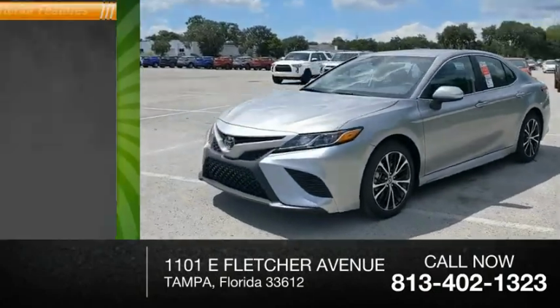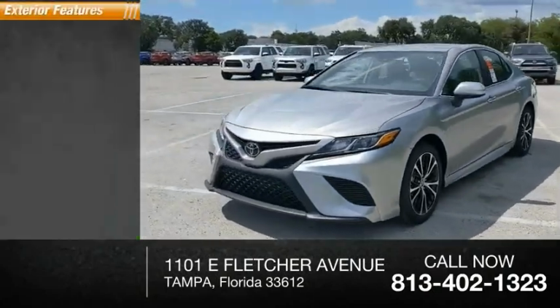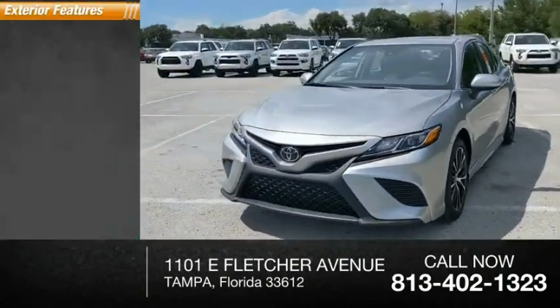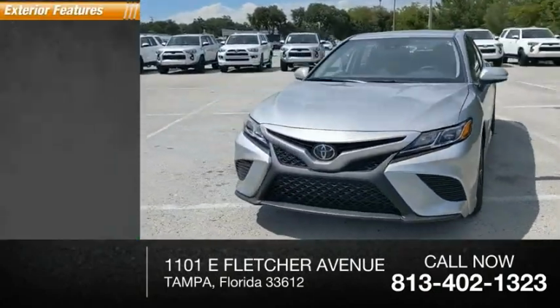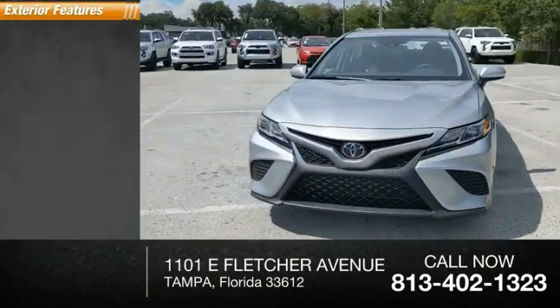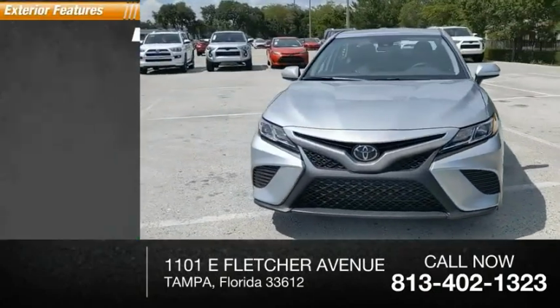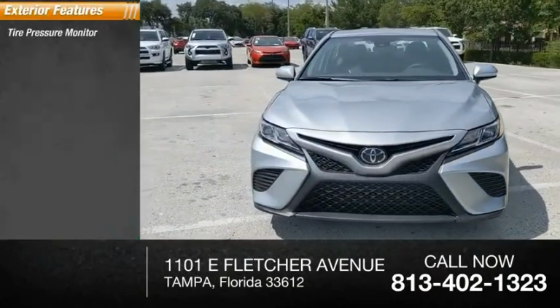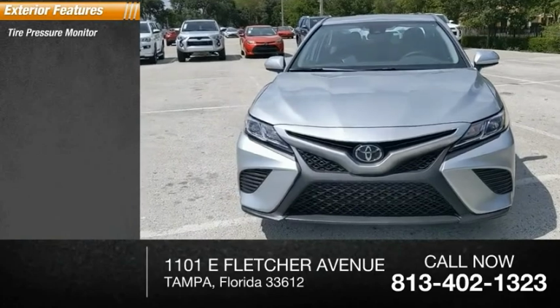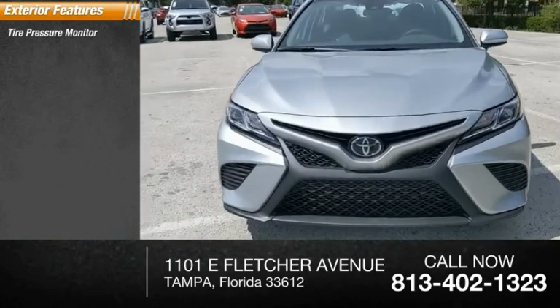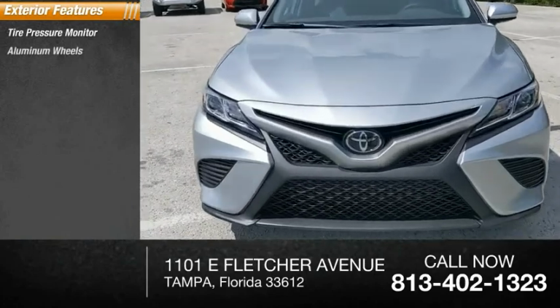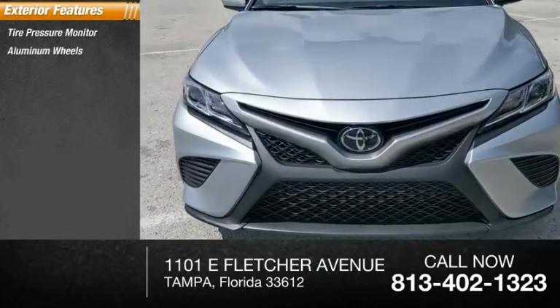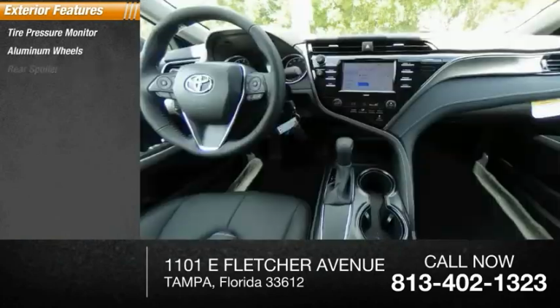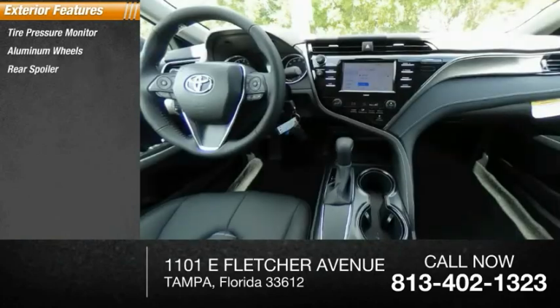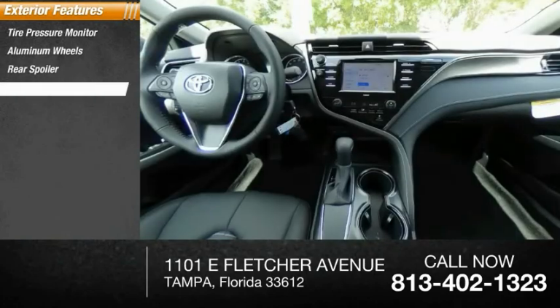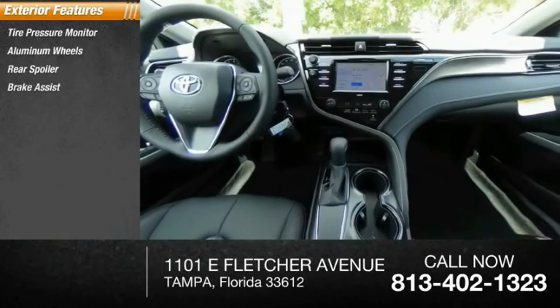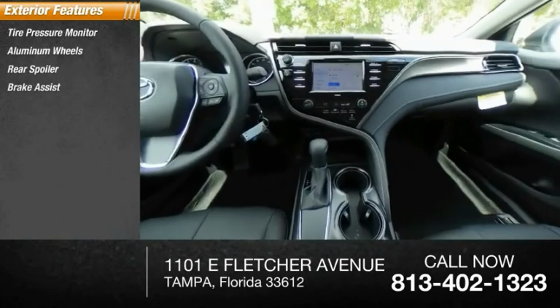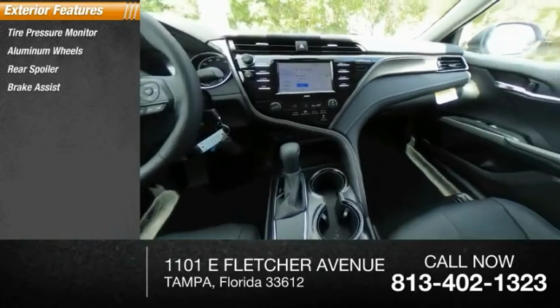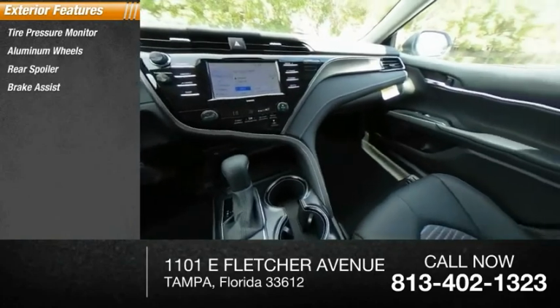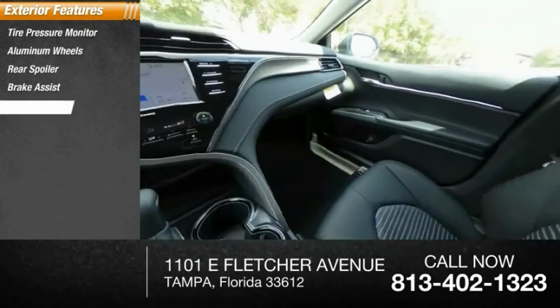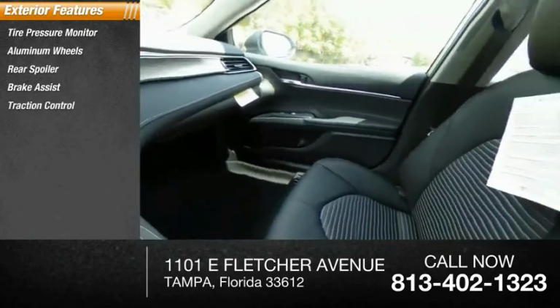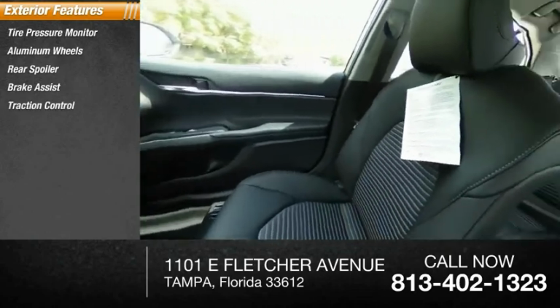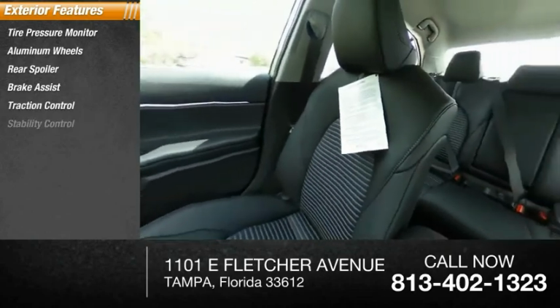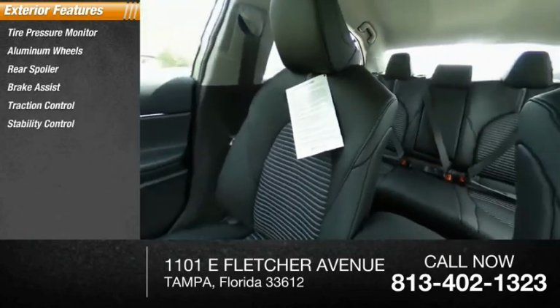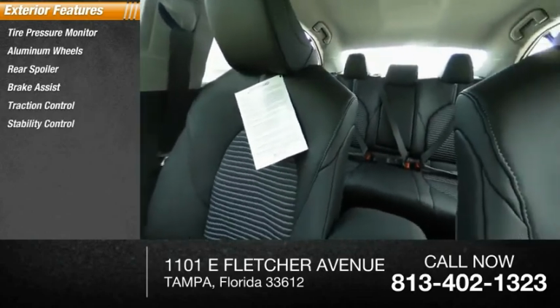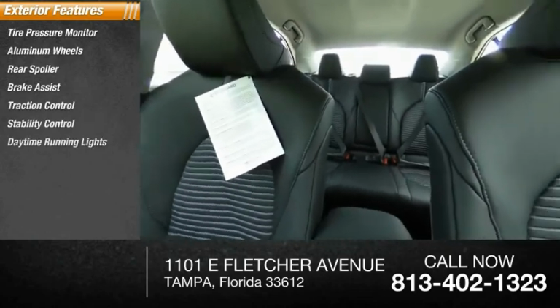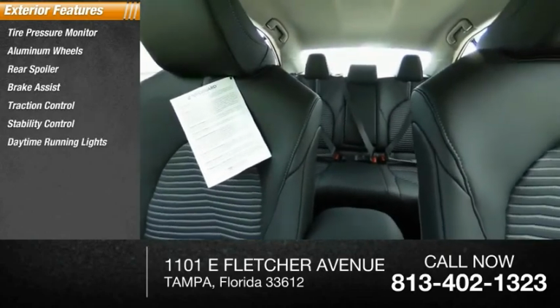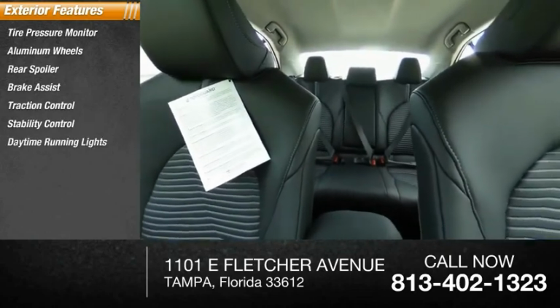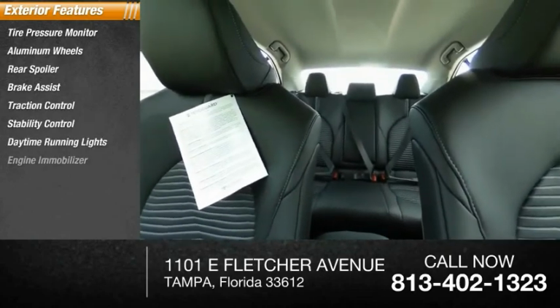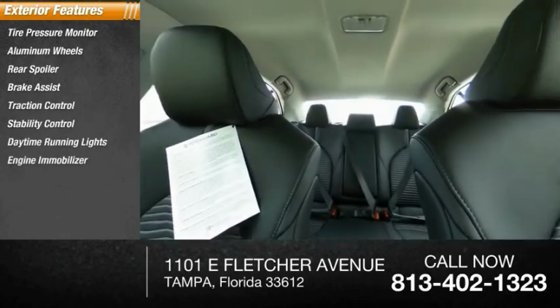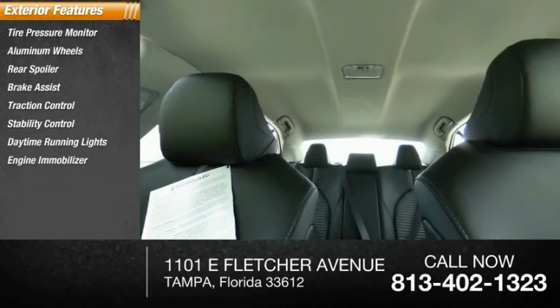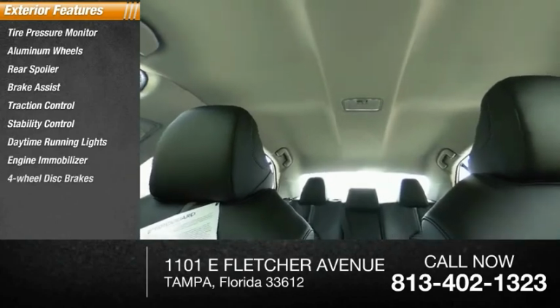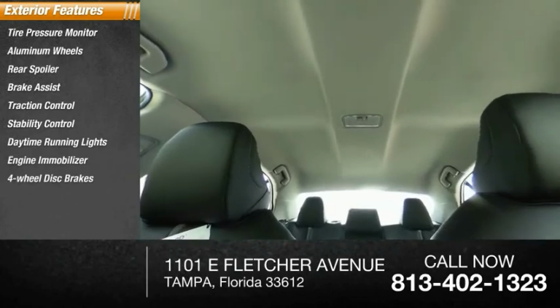Here are some of this vehicle's great options: tire pressure monitor, aluminum wheels, rear spoiler, brake assist, traction control, stability control, daytime running lights, engine immobilizer, four-wheel disc brakes, FWD.